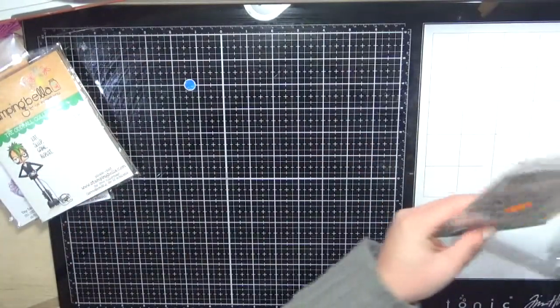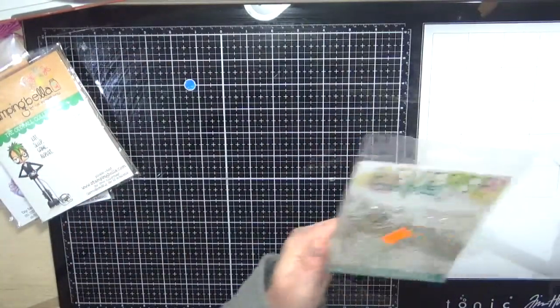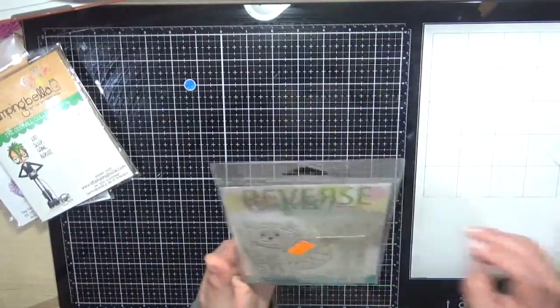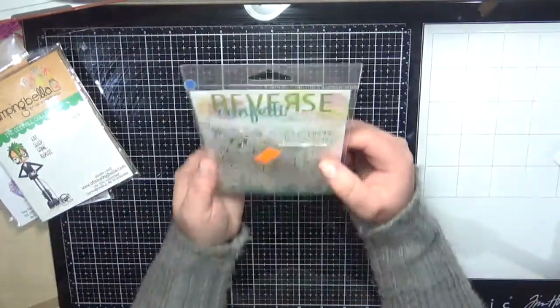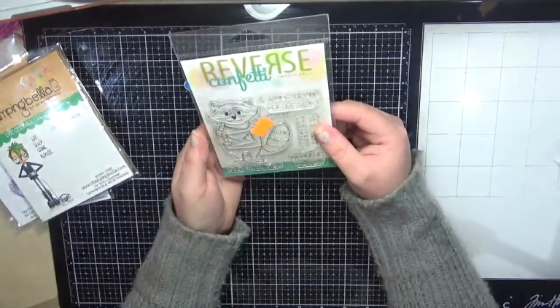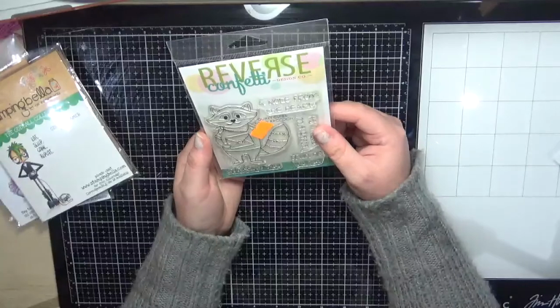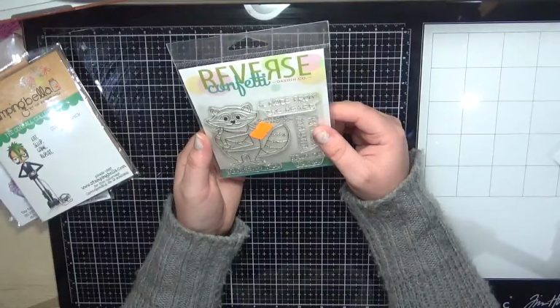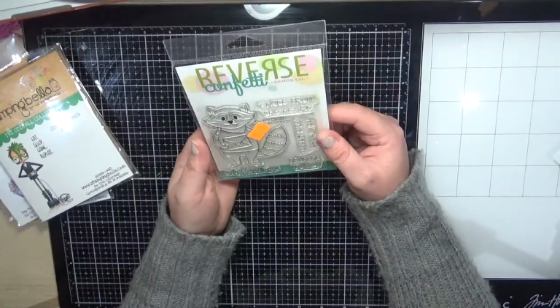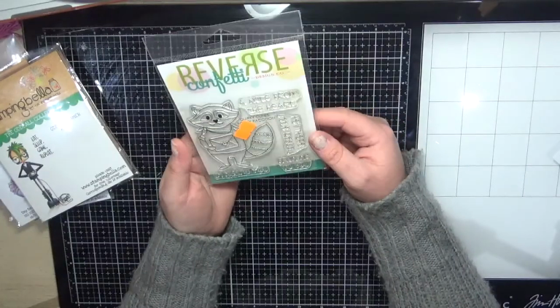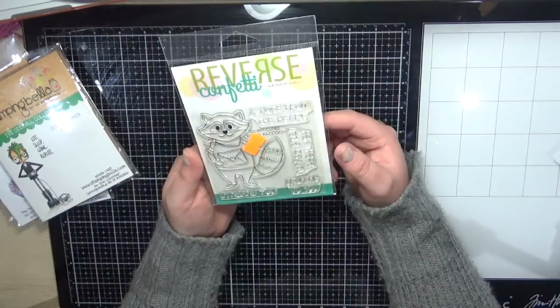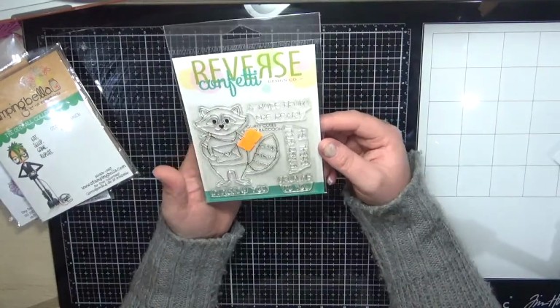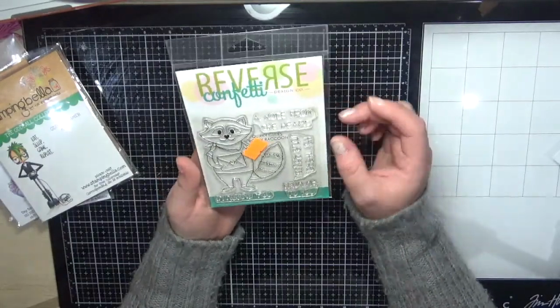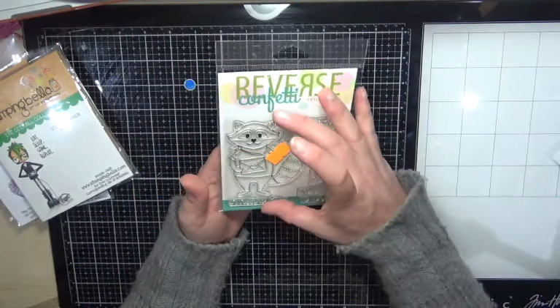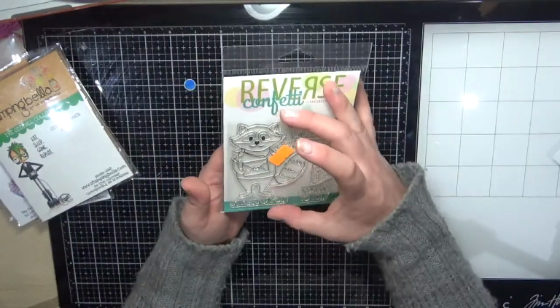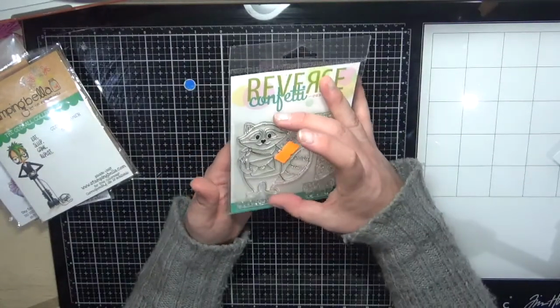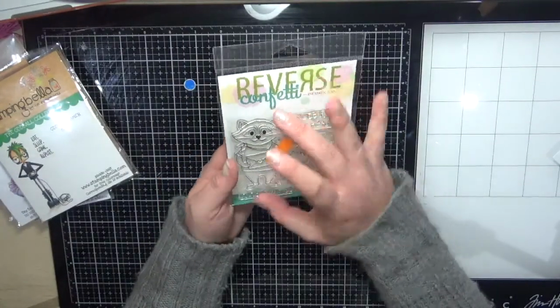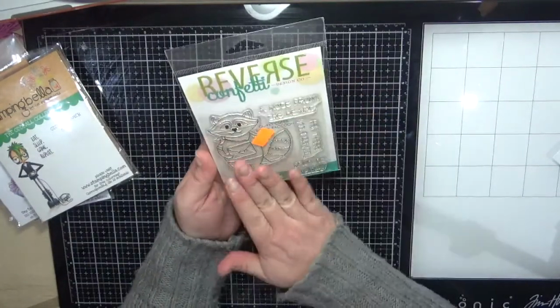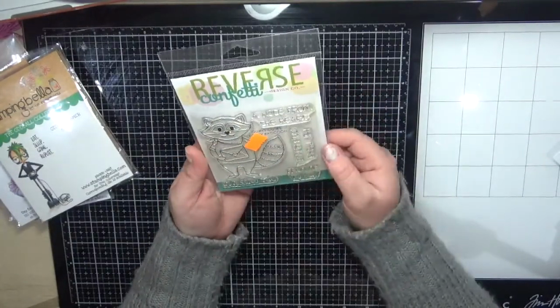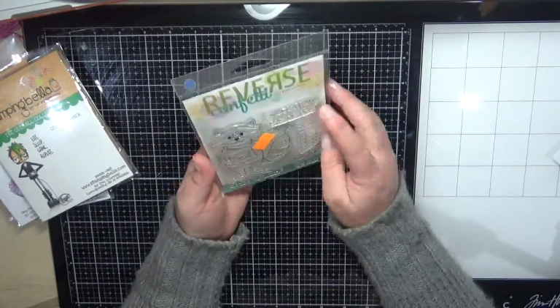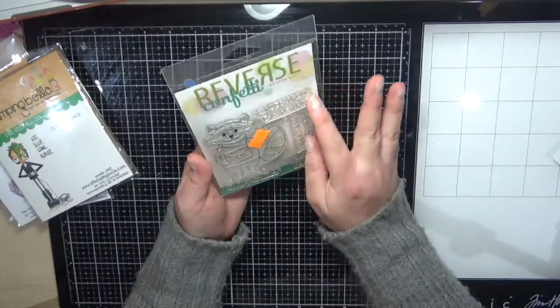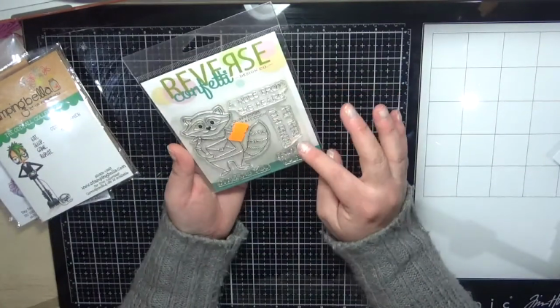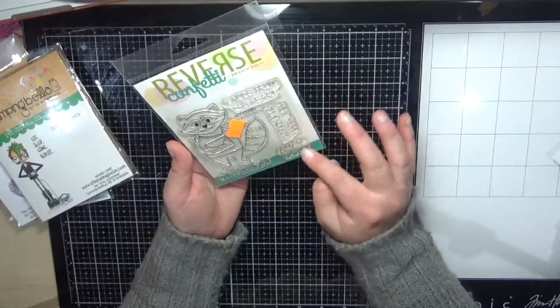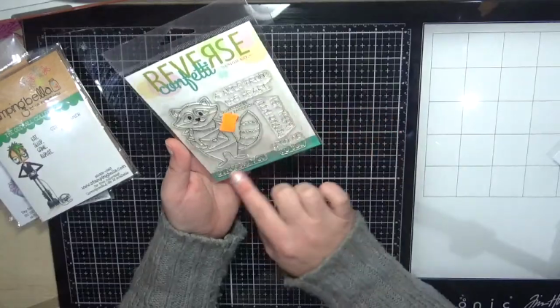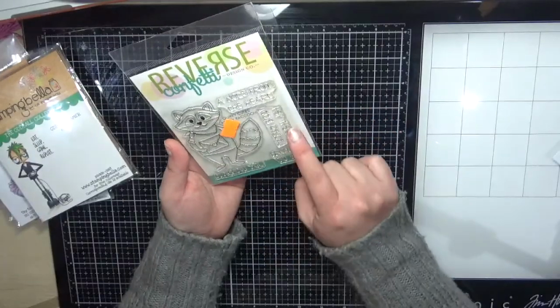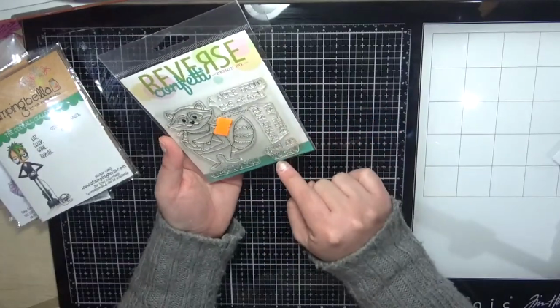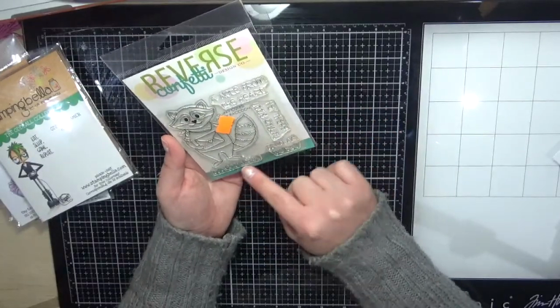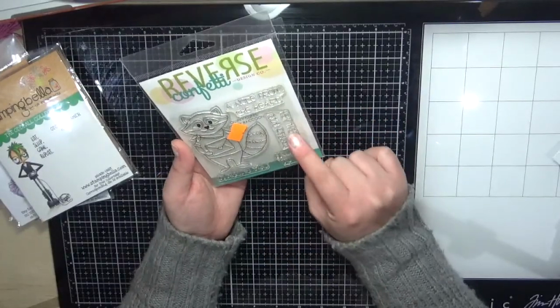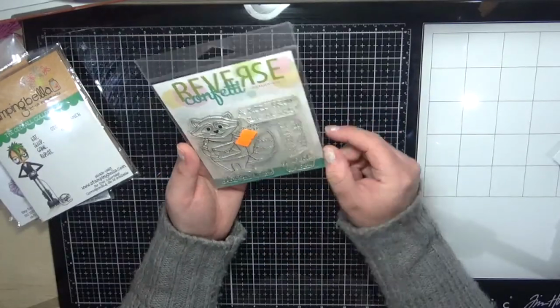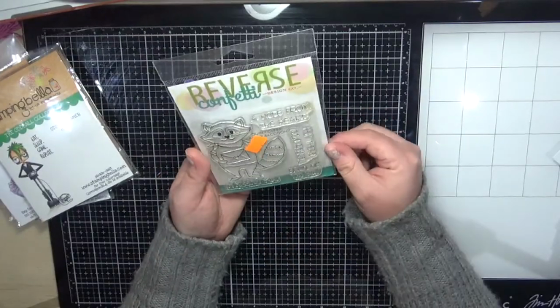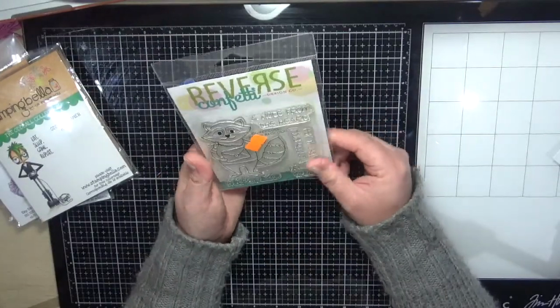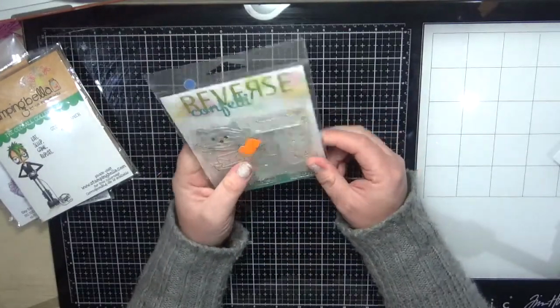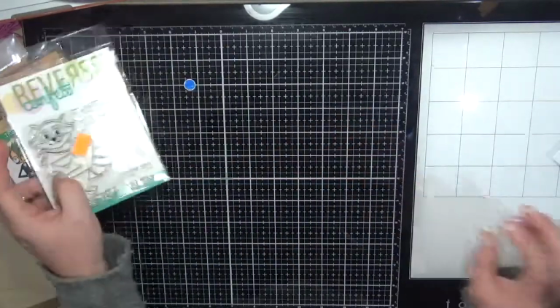From Reverse Confetti this is Quirky Cuties Rocky Raccoon — he's a really nice stamp for the front of a card, and I love the fonts they've used on all the sentiments. Really sweet.